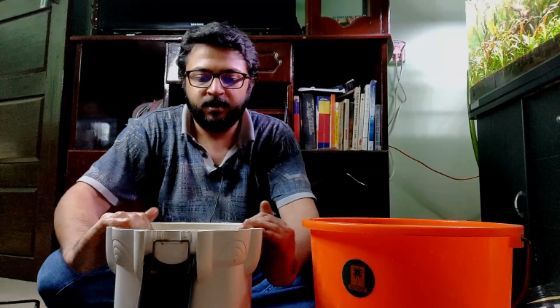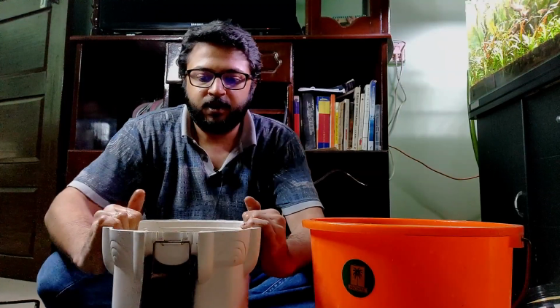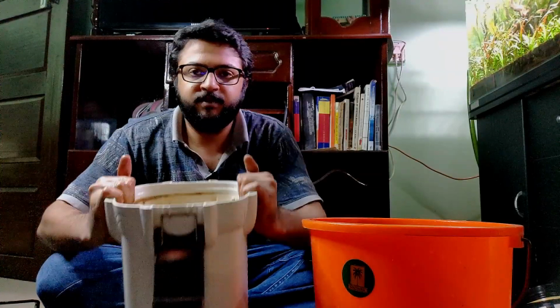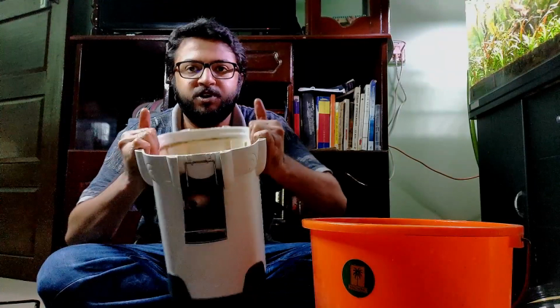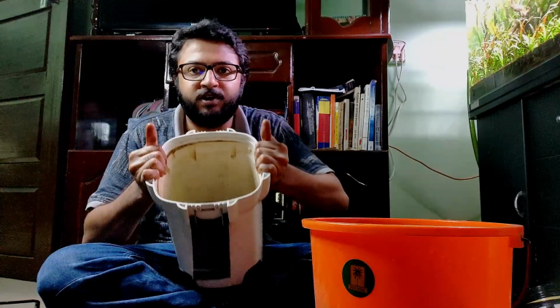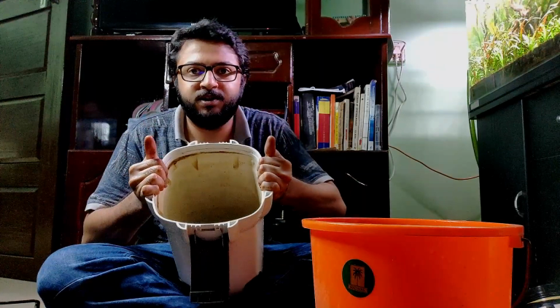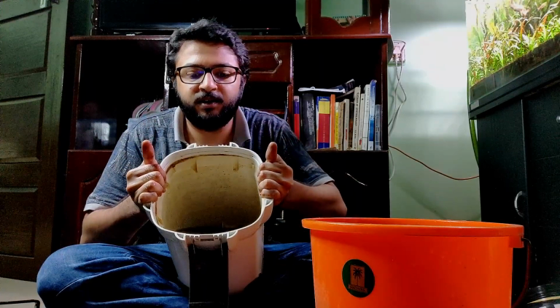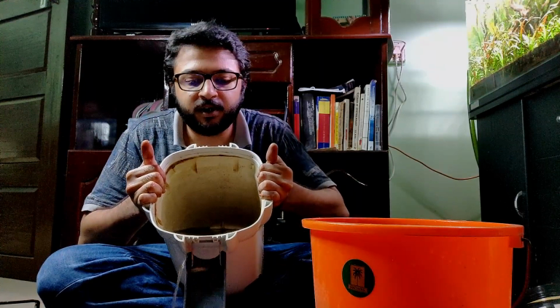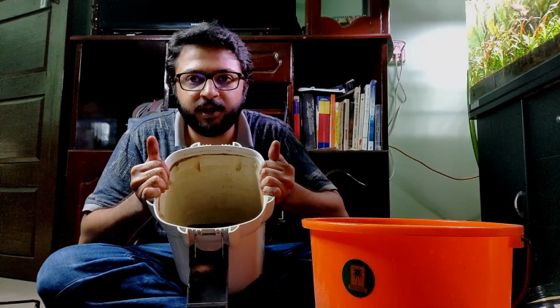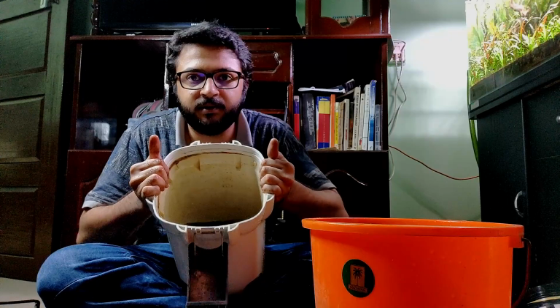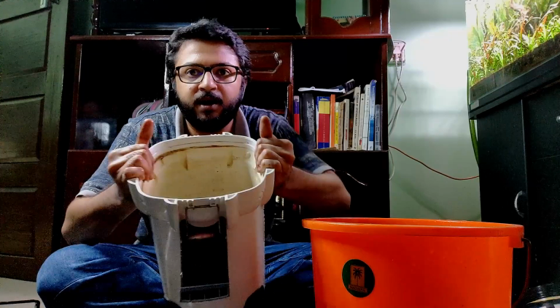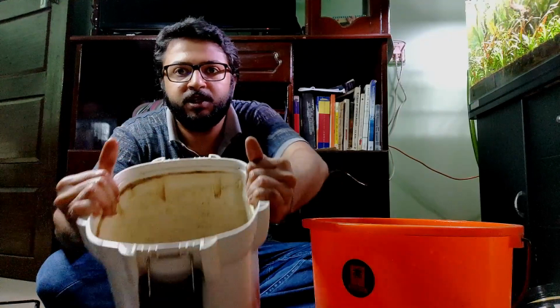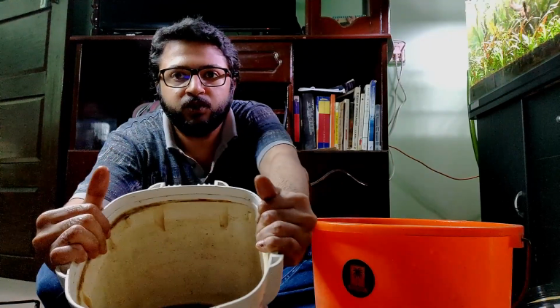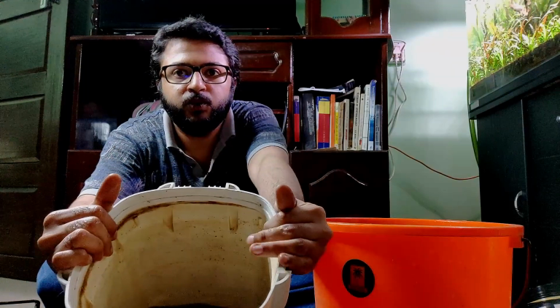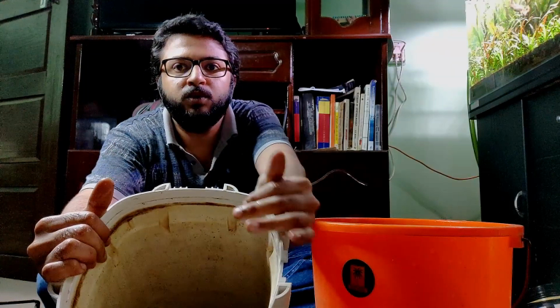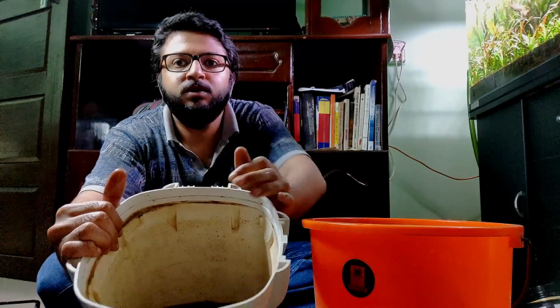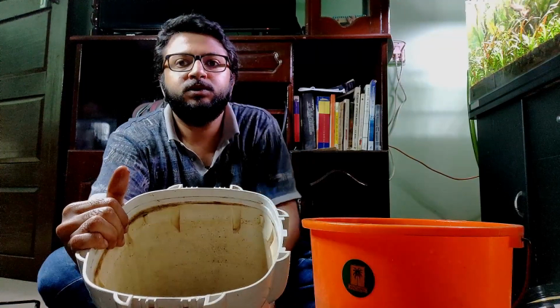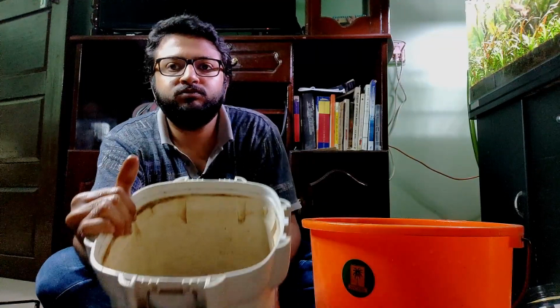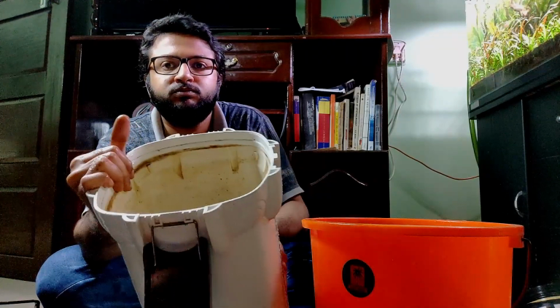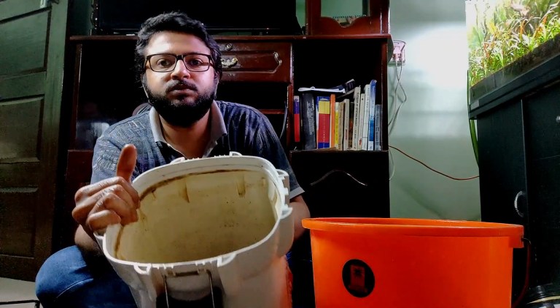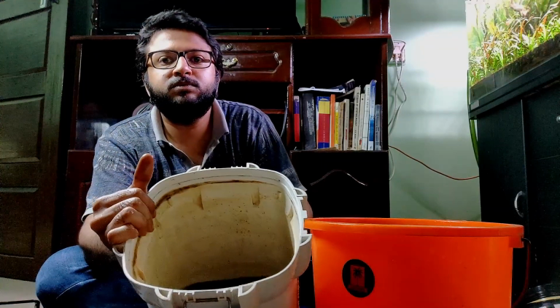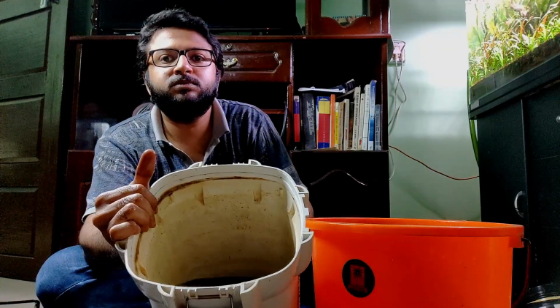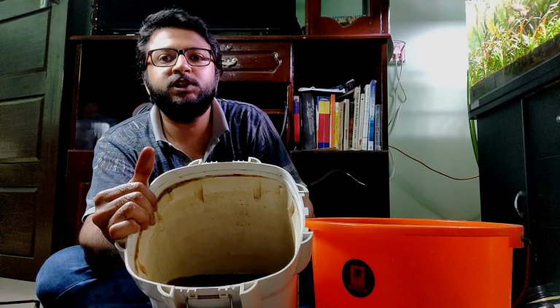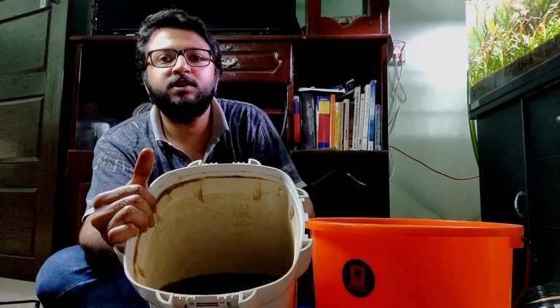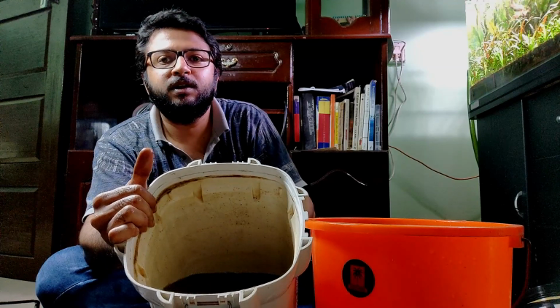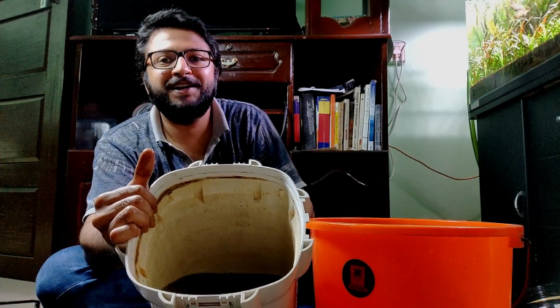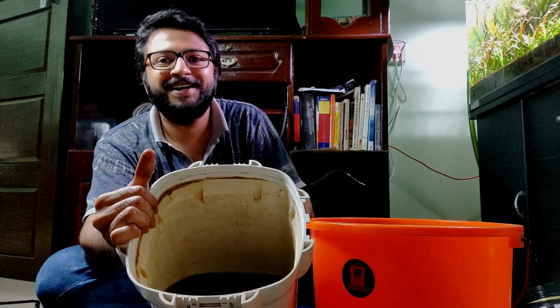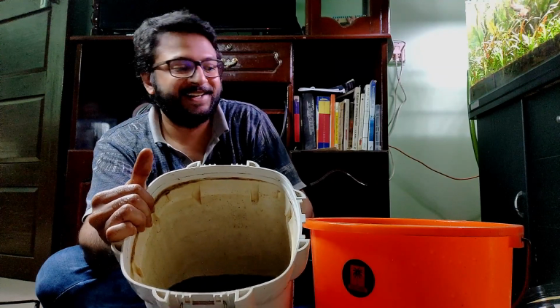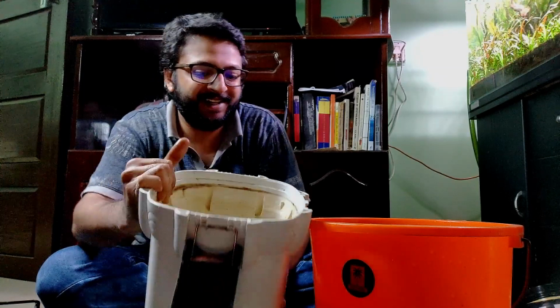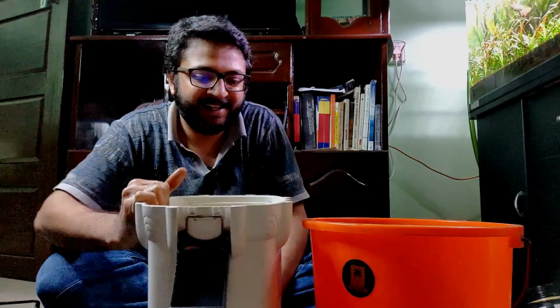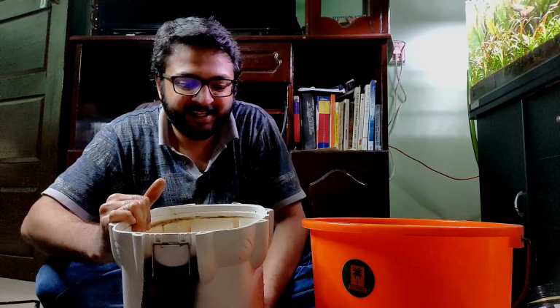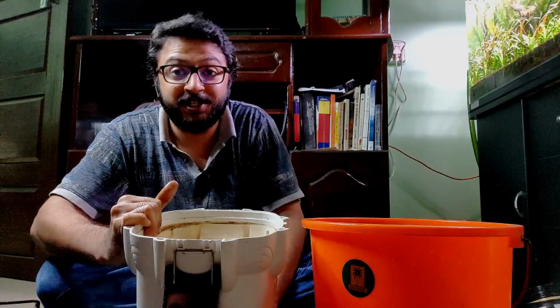Now I can see how much sludge is actually inside — let me show you. It's really dirty.